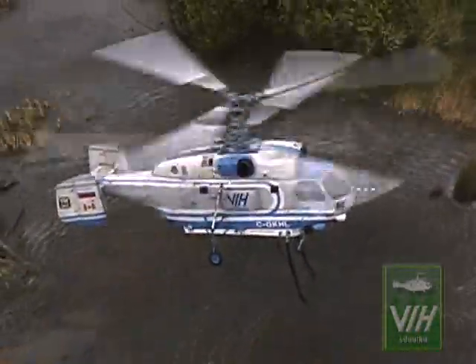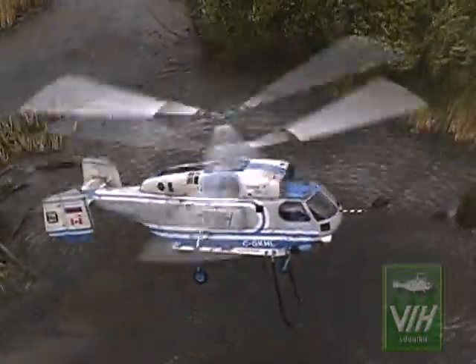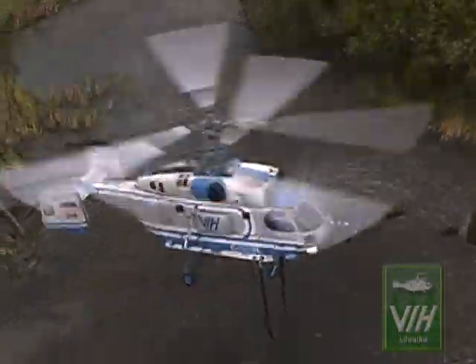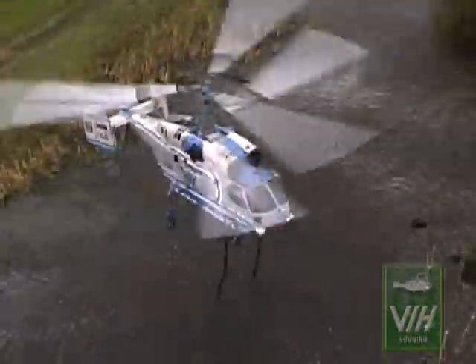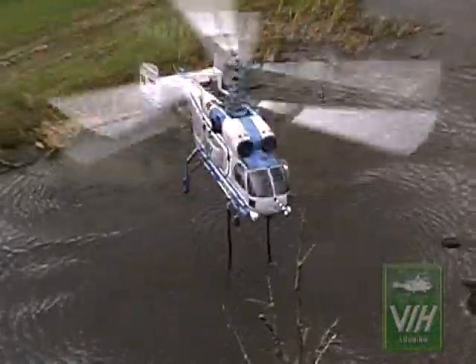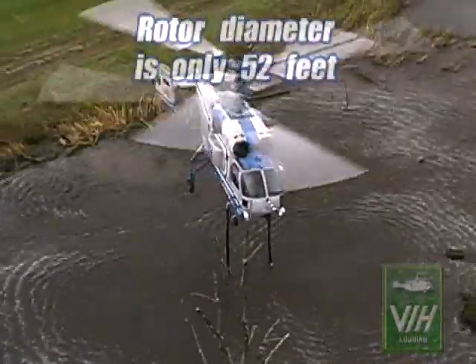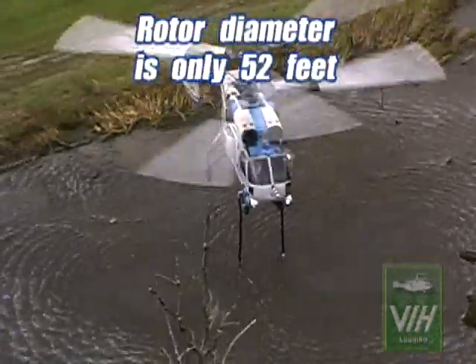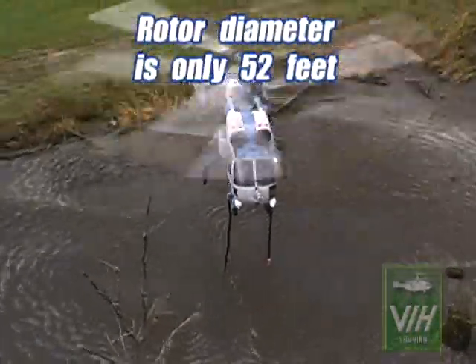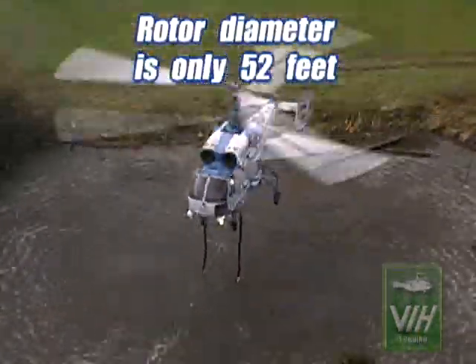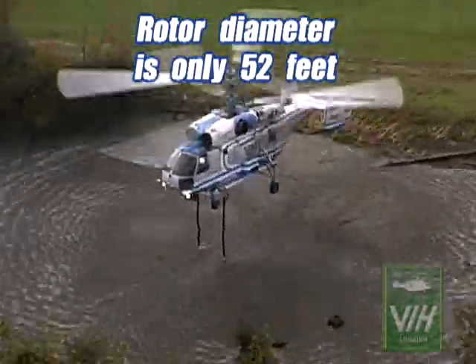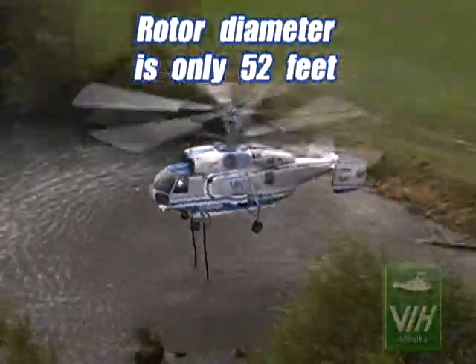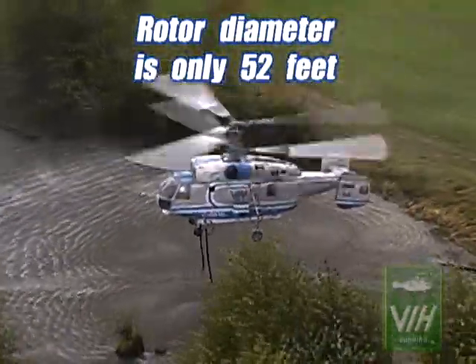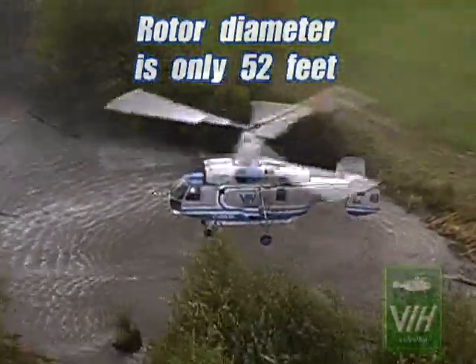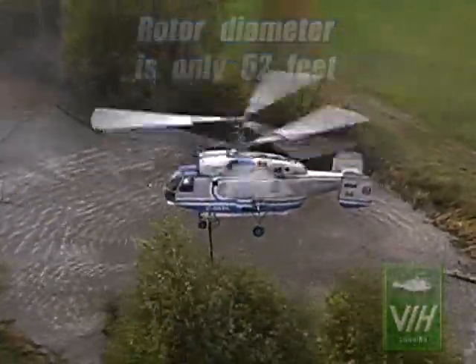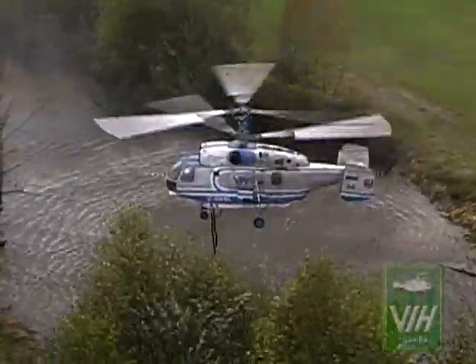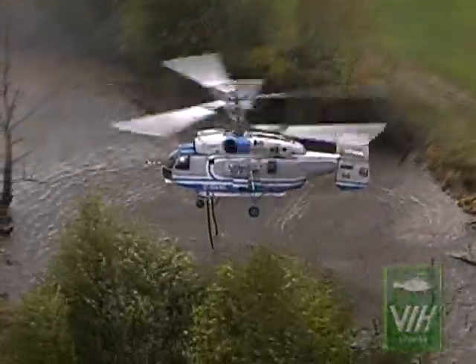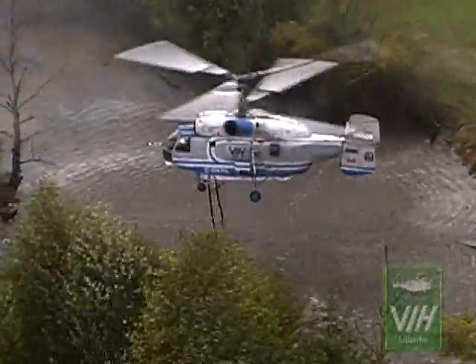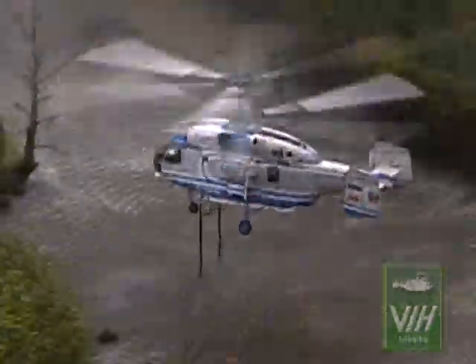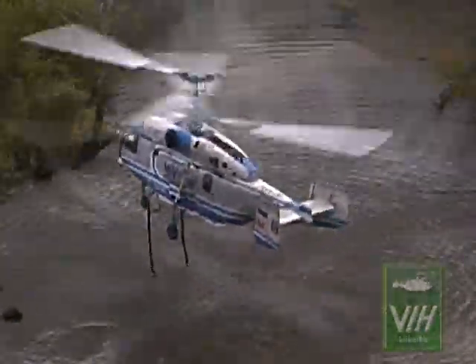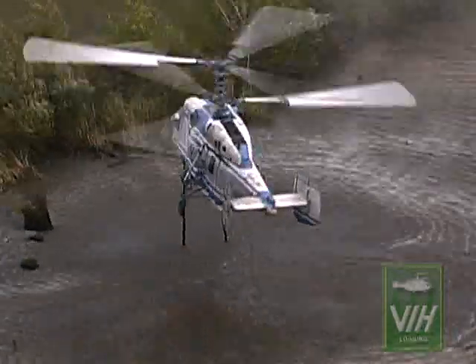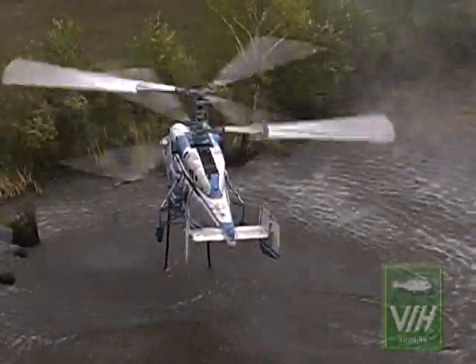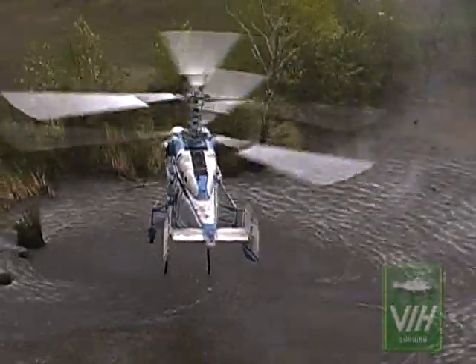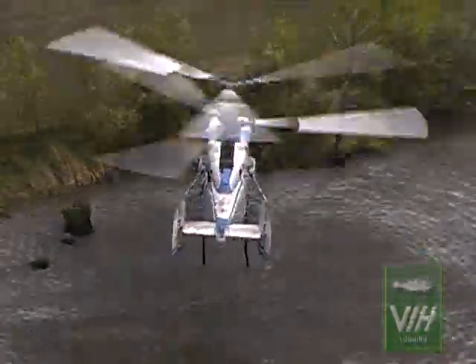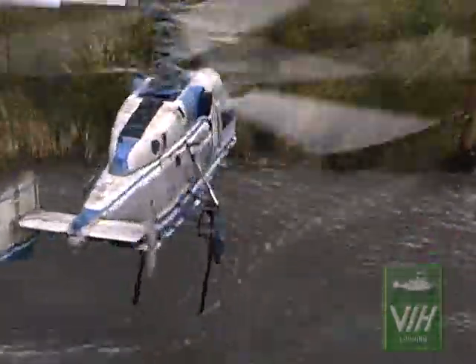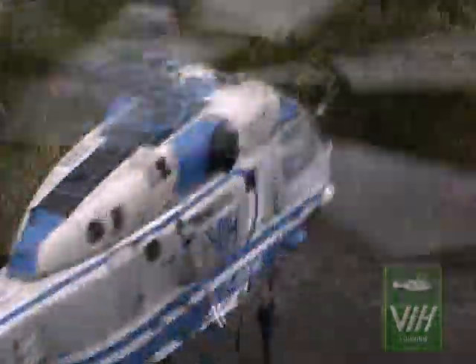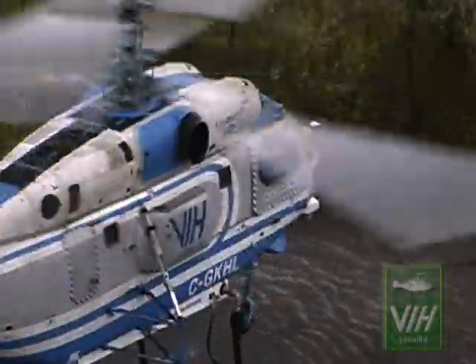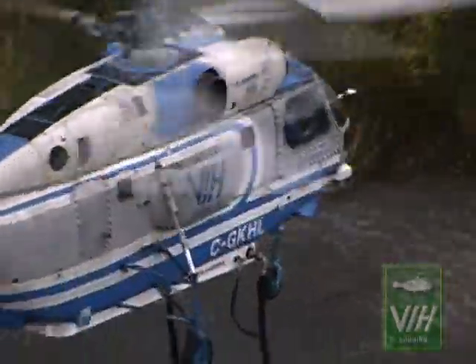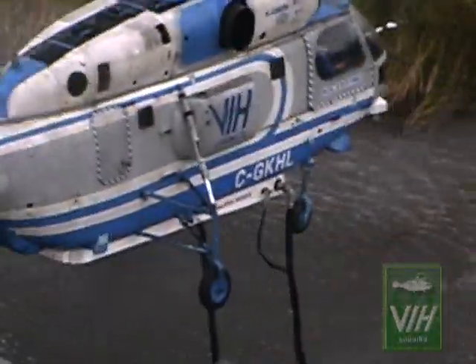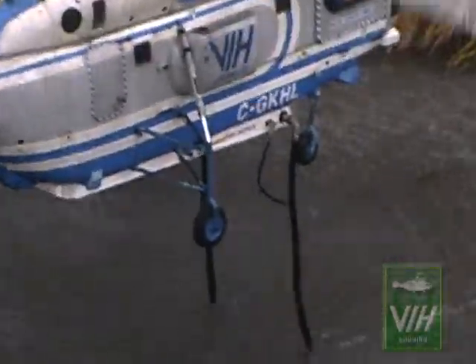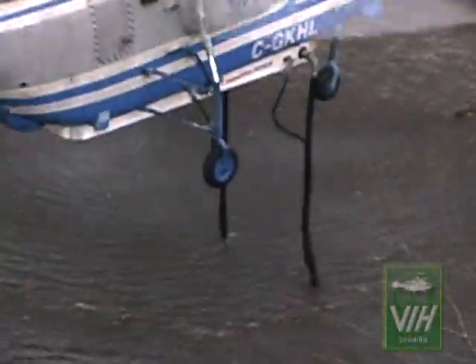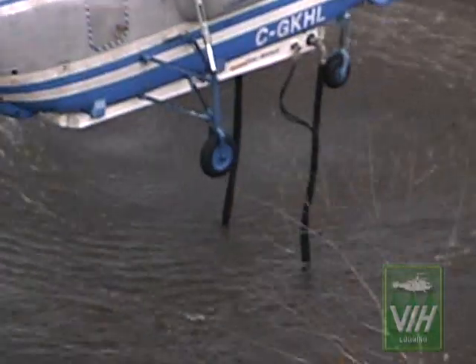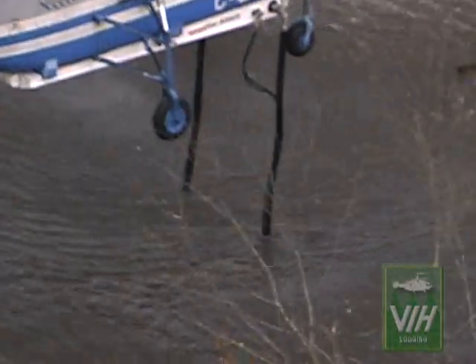The Kamov Ka-32 rotor diameter is only 52 feet, with the entire airframe being inside the rotor disc, making it possible to upload the Simplex Fire Attack System from a confined area smaller than a Bell medium helicopter.